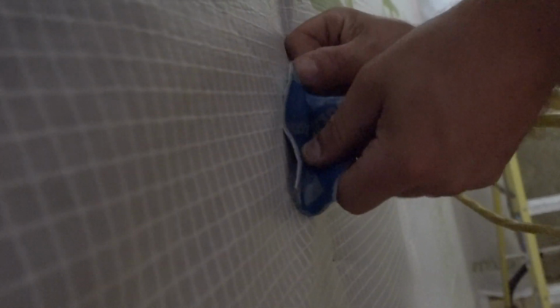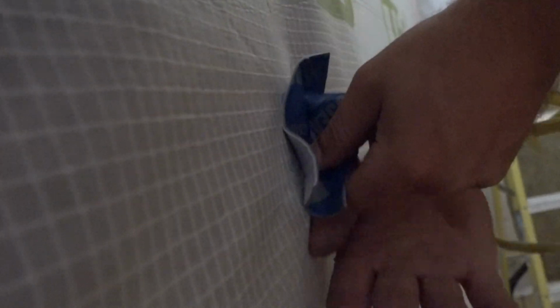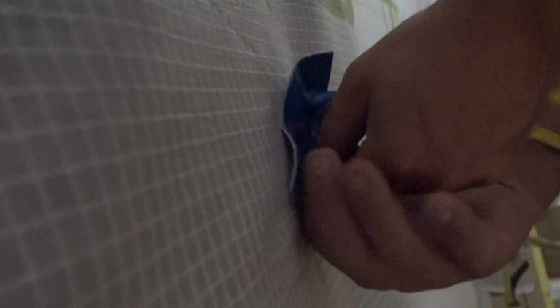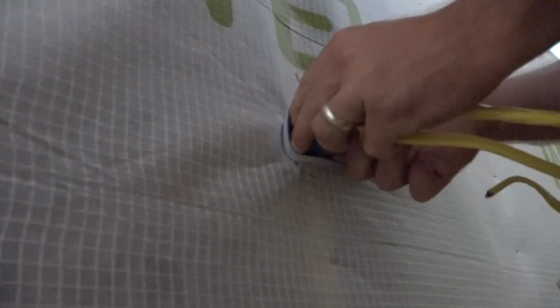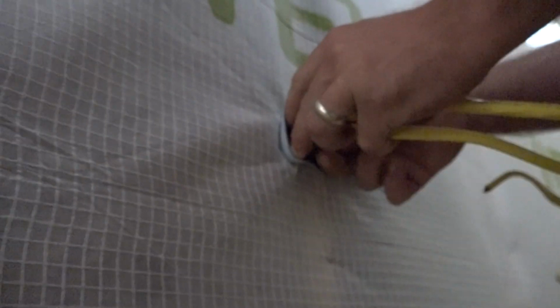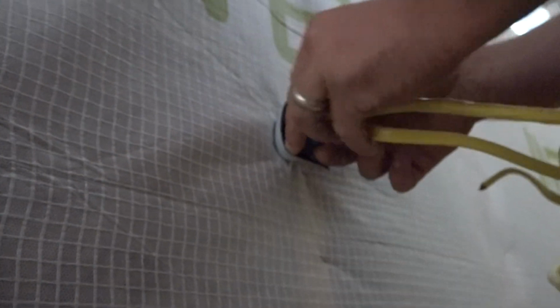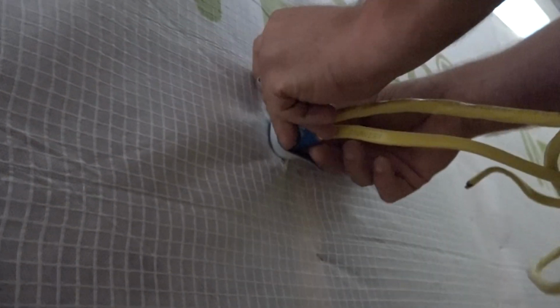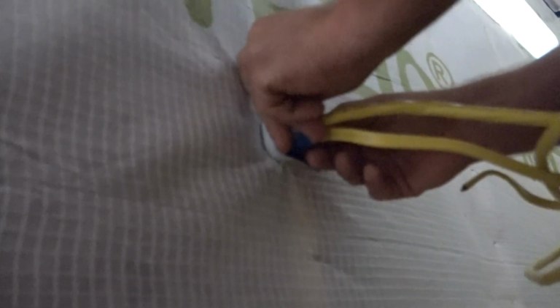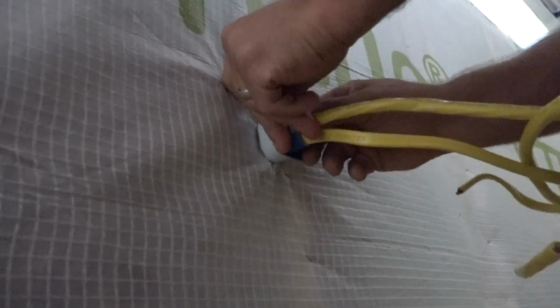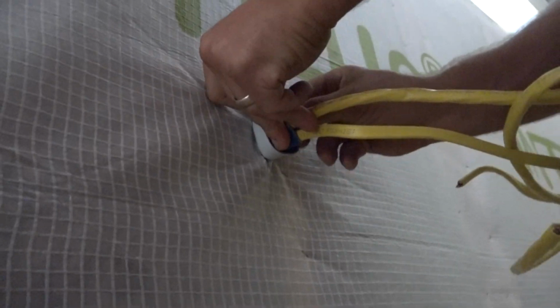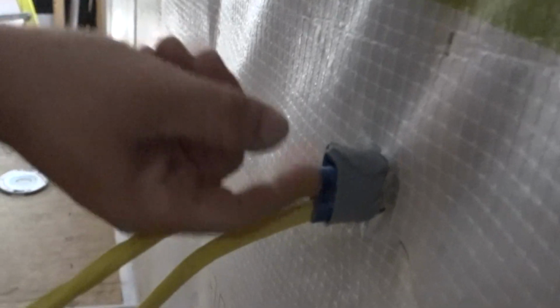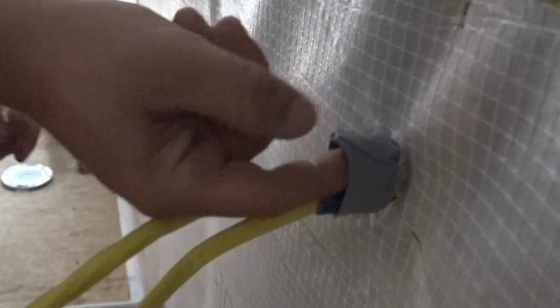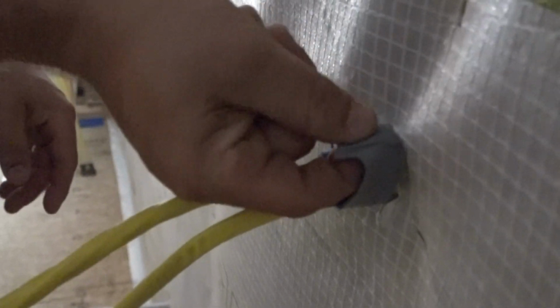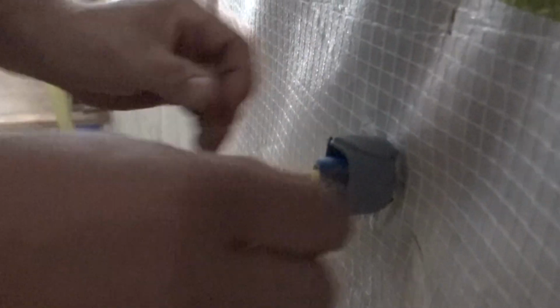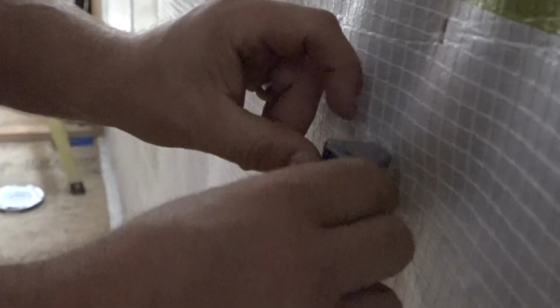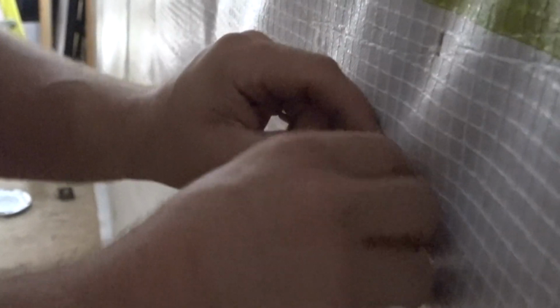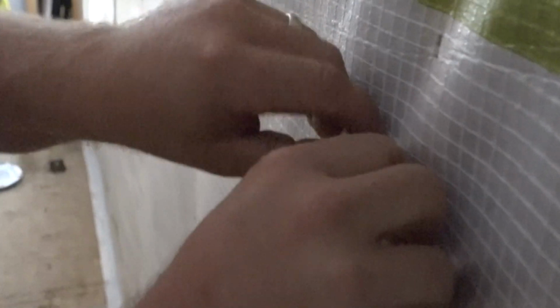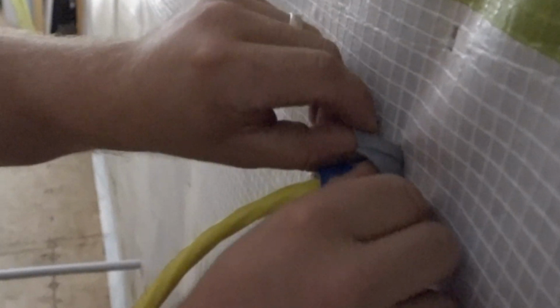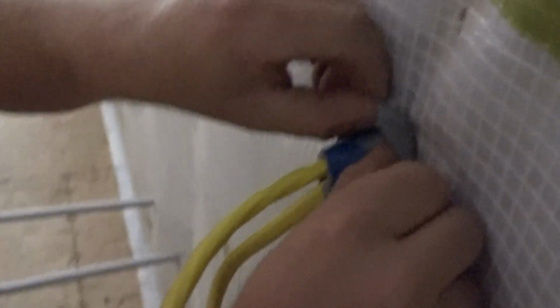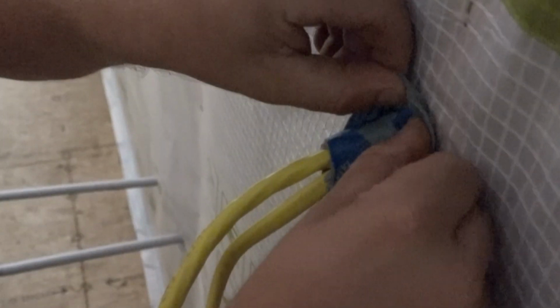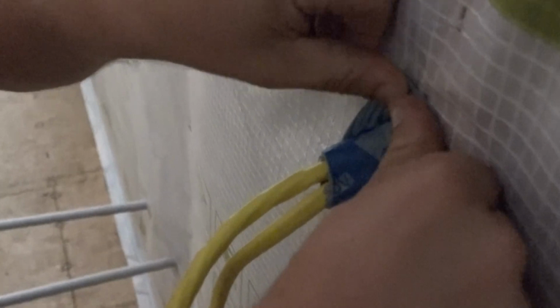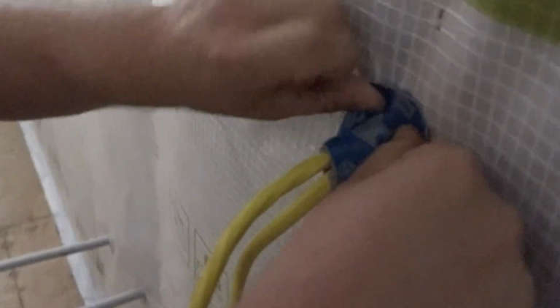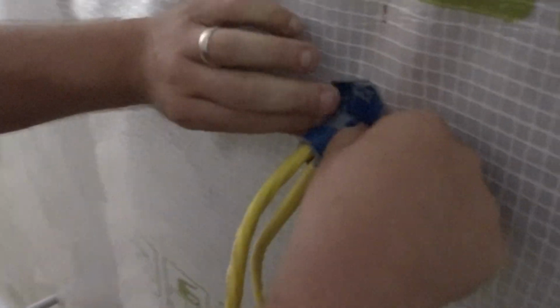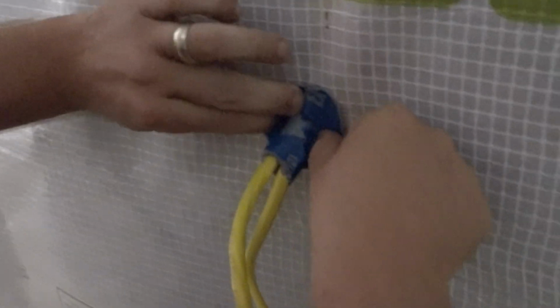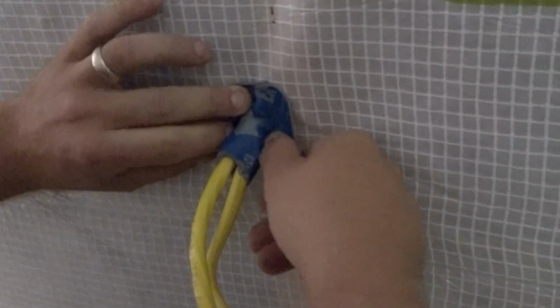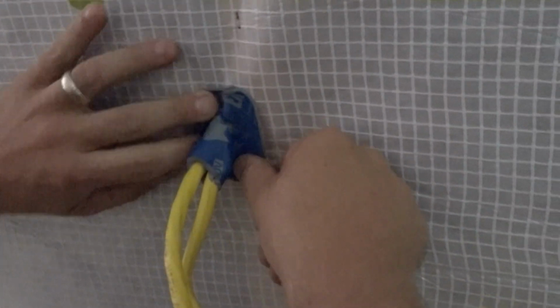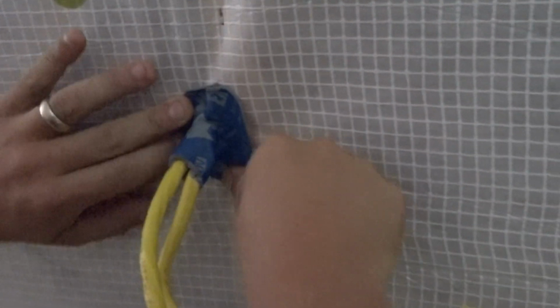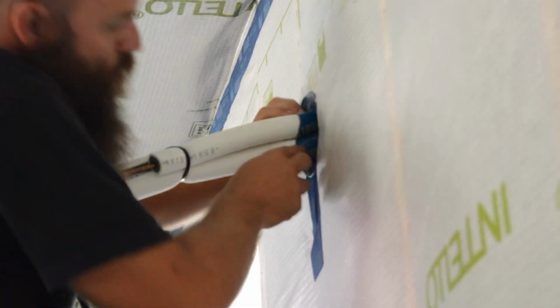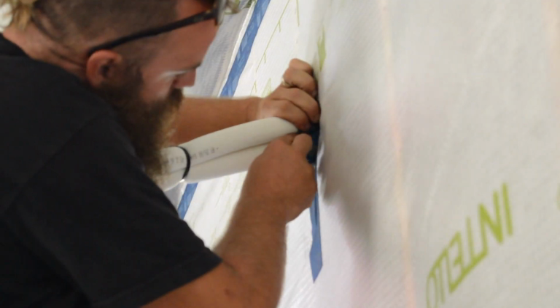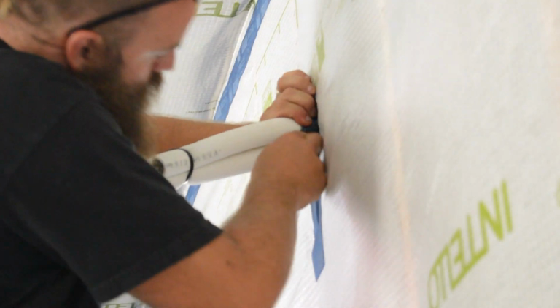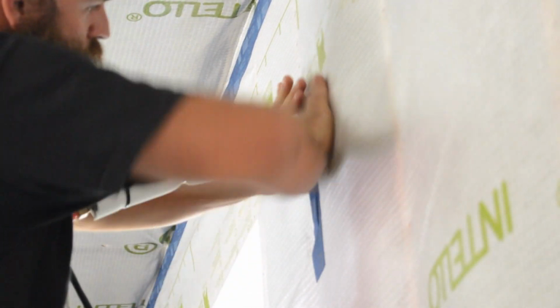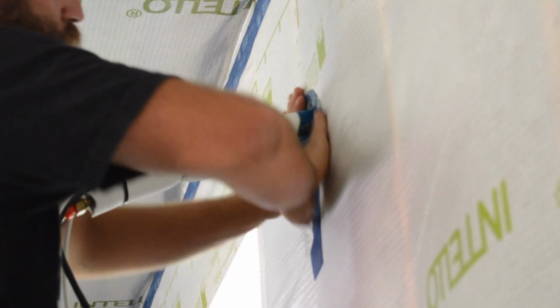Peel one side of the backing tape and stick the tape to the wire all the way around. Then remove the rest of the backing paper and stick the tape to the wall membrane. This method also works on bigger masses of pipe and wire.